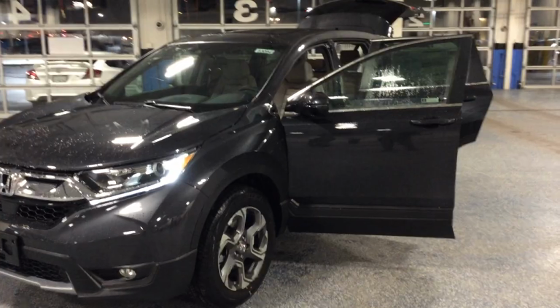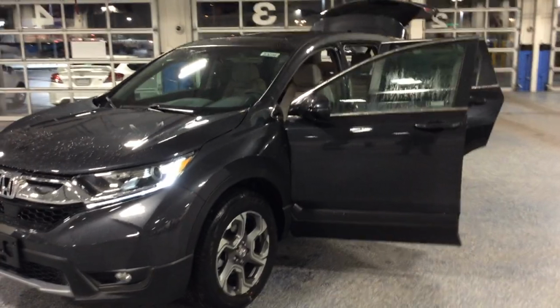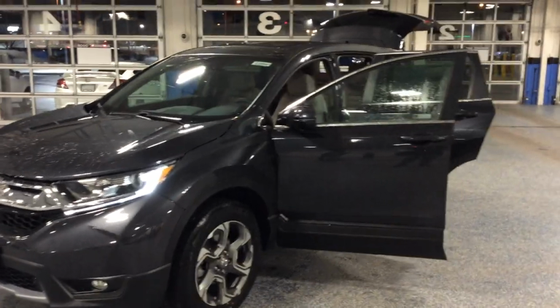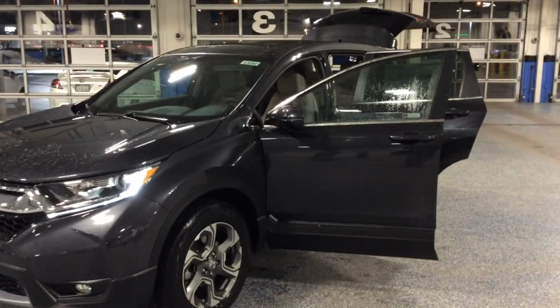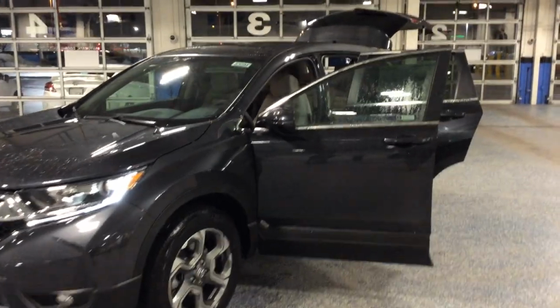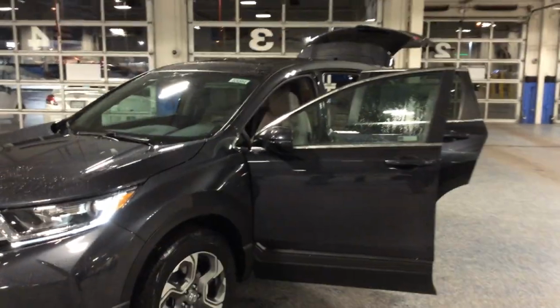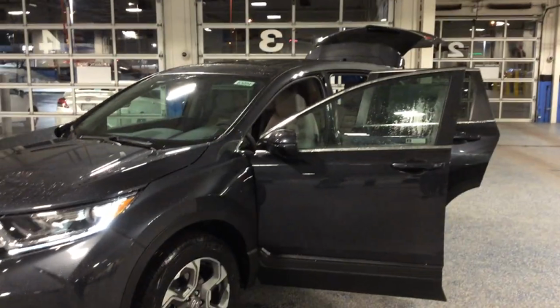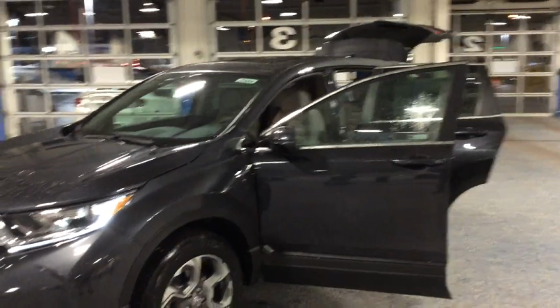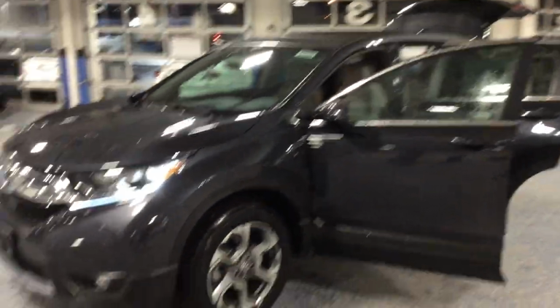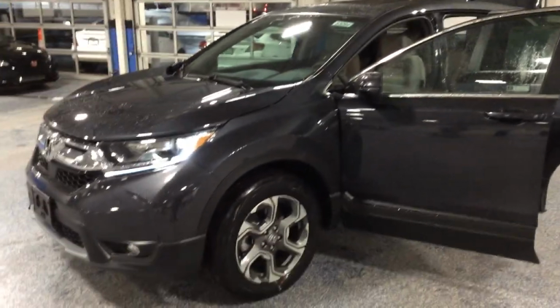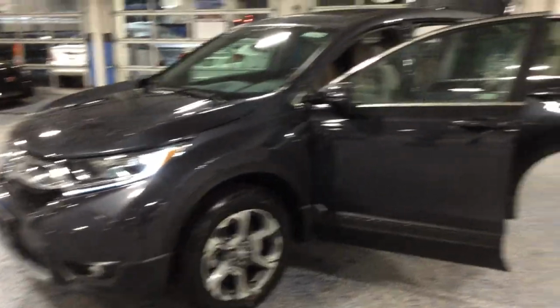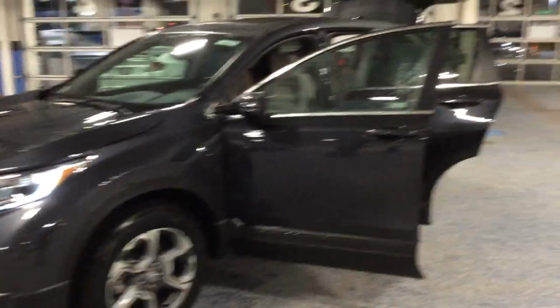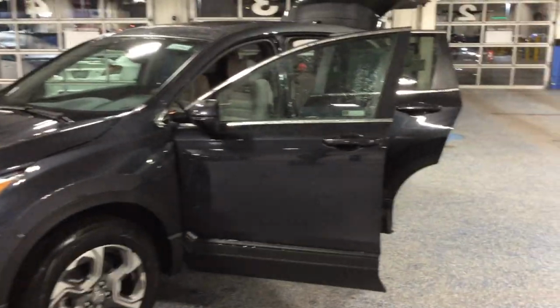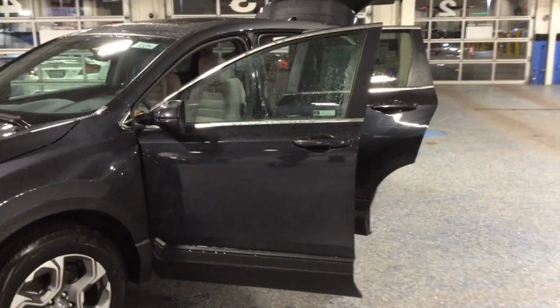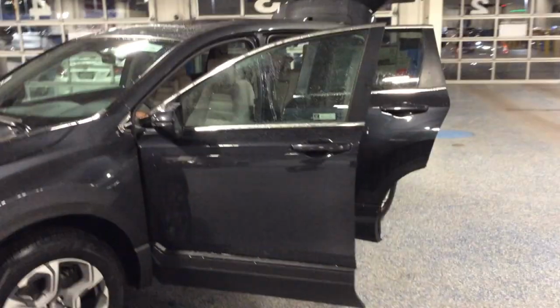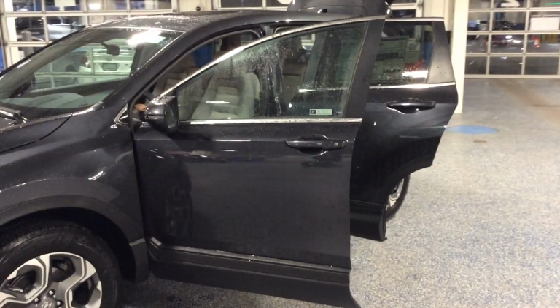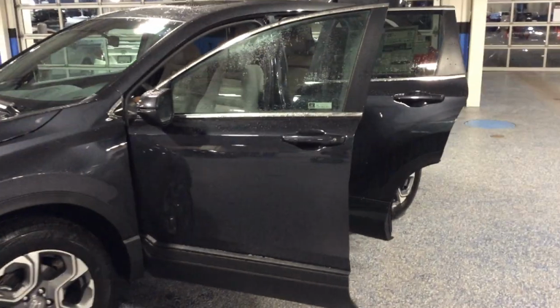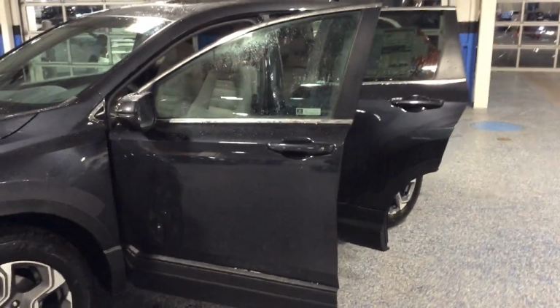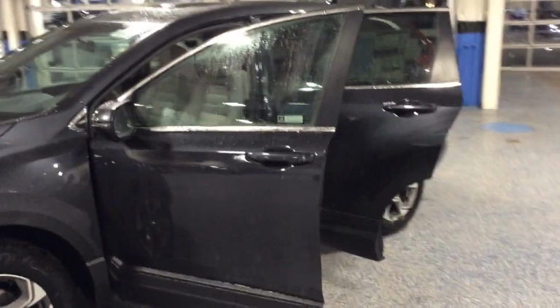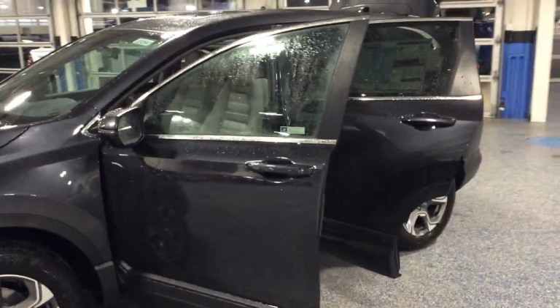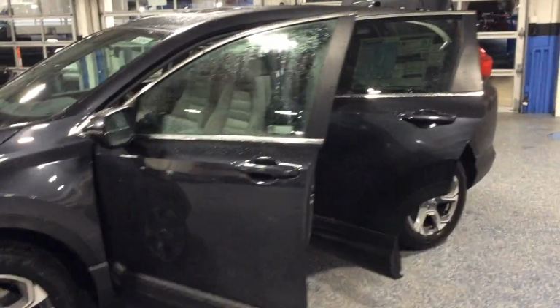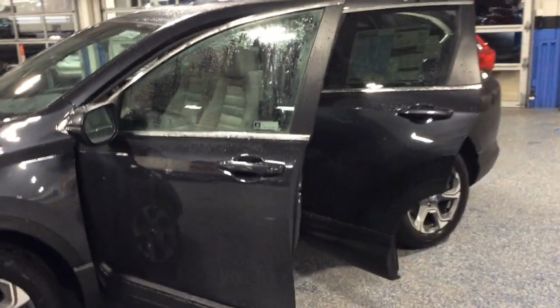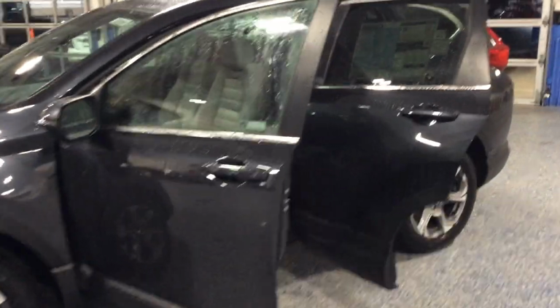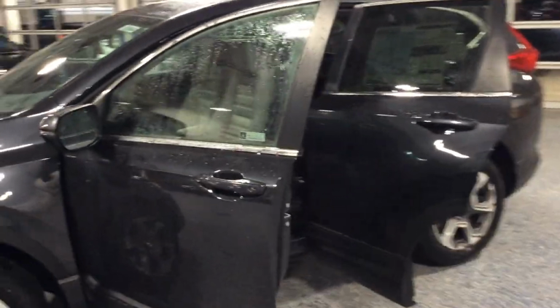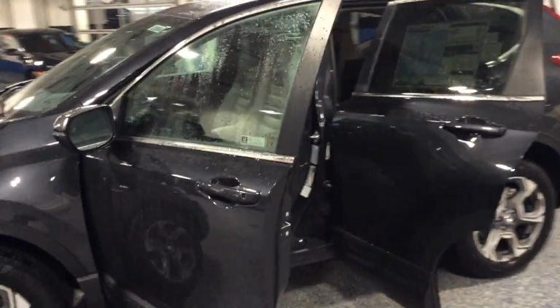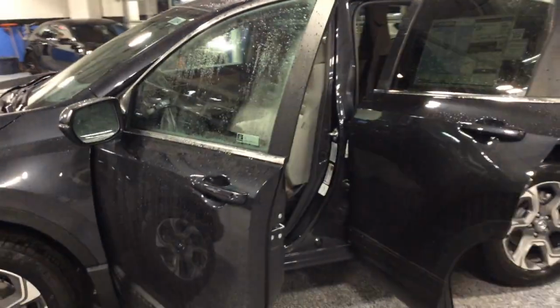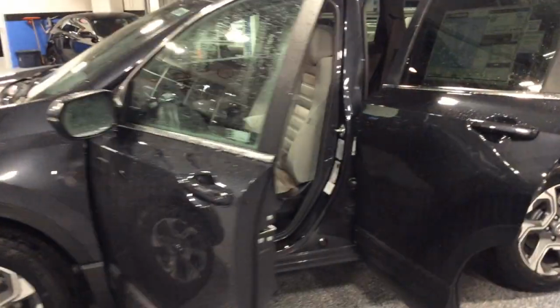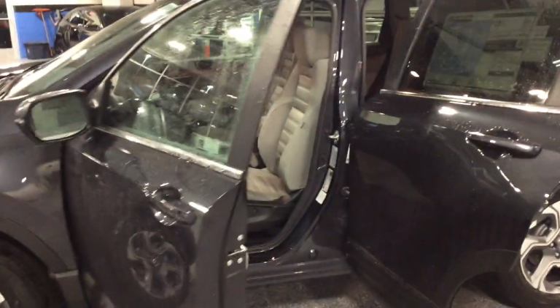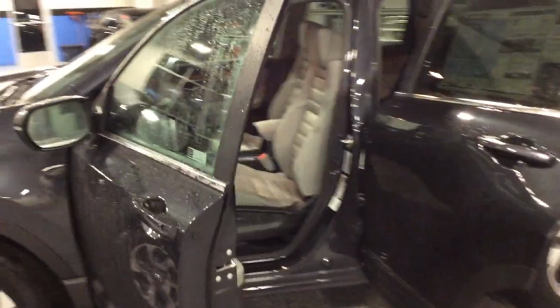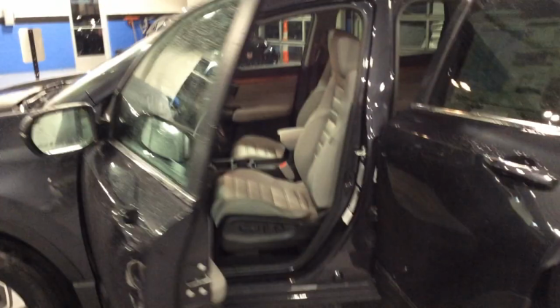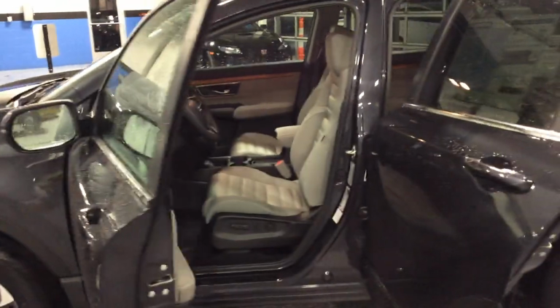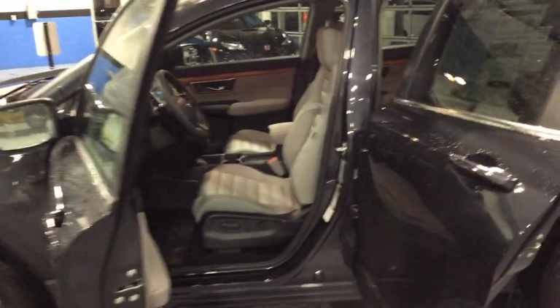The EX also comes standard with a sunroof and fog lights. You also have smart entry, push button start, and remote start standard on the EX.